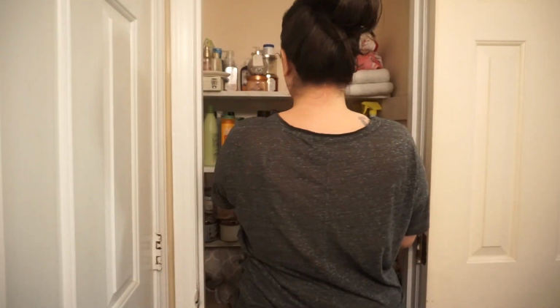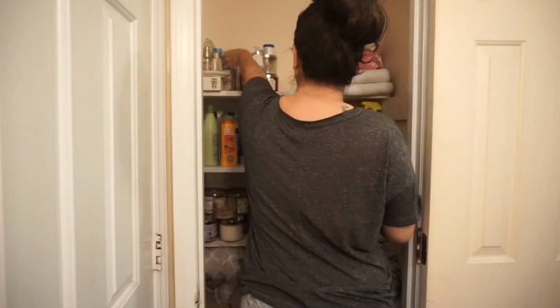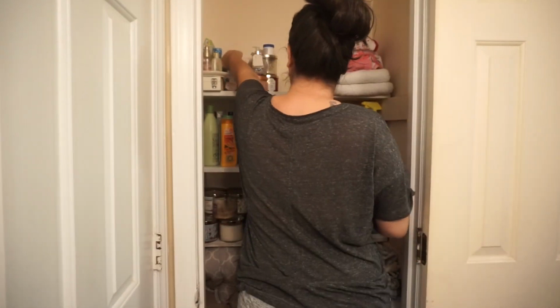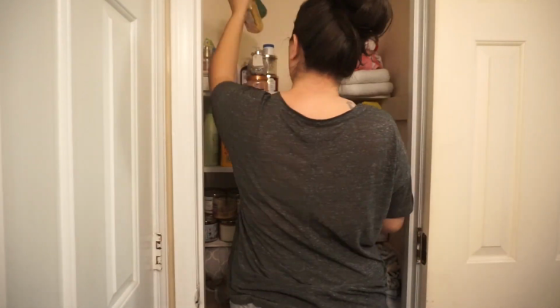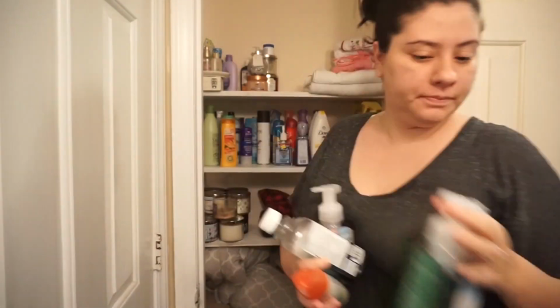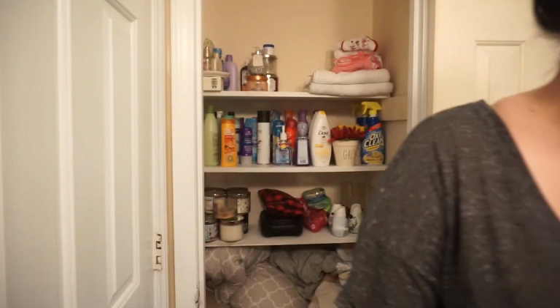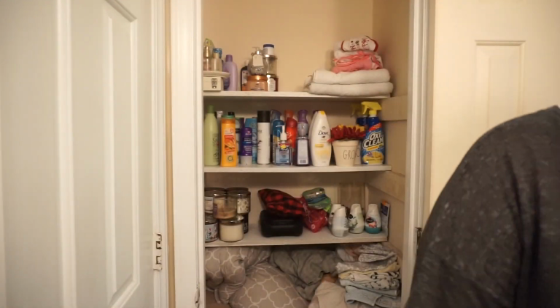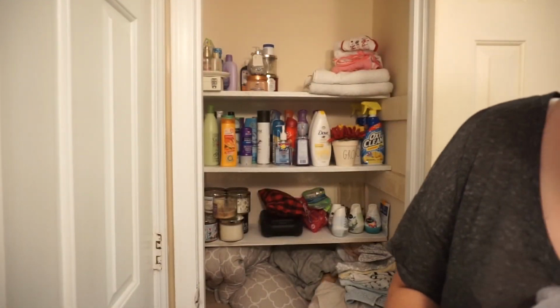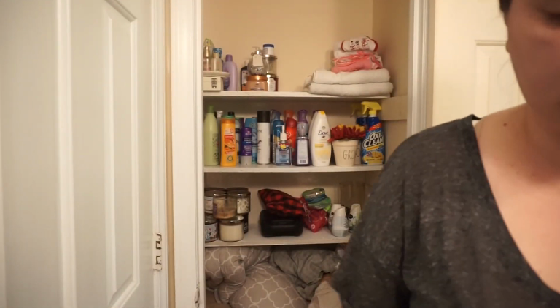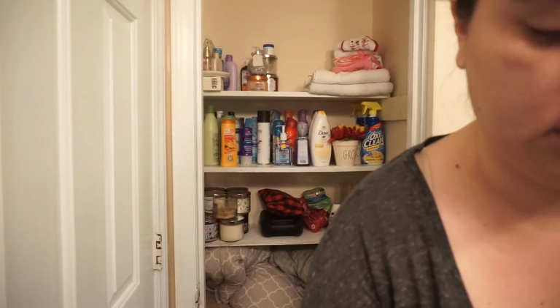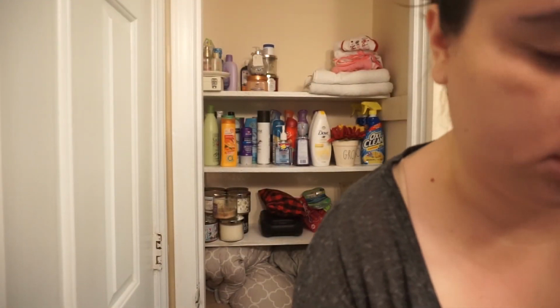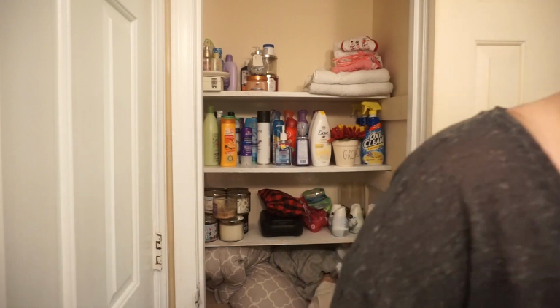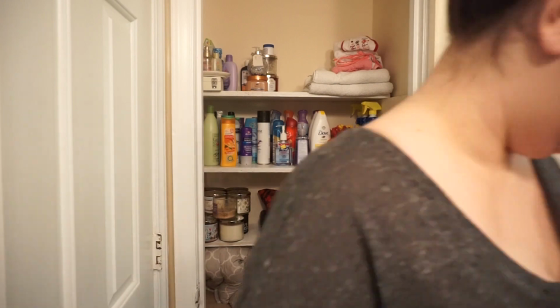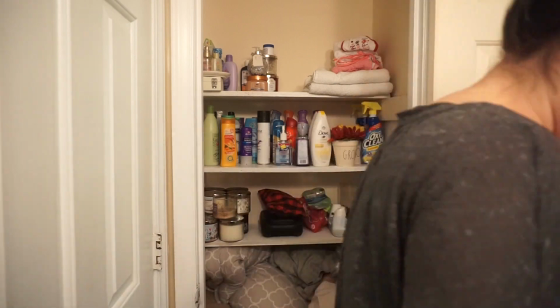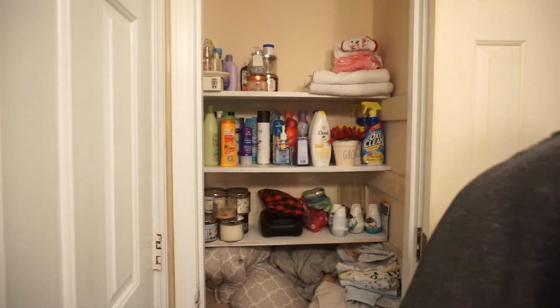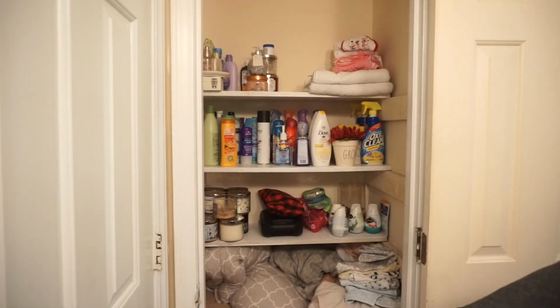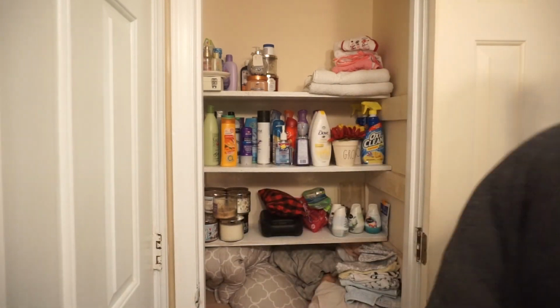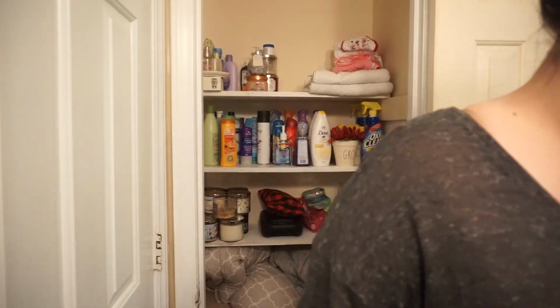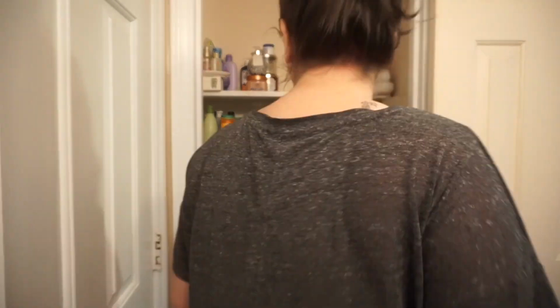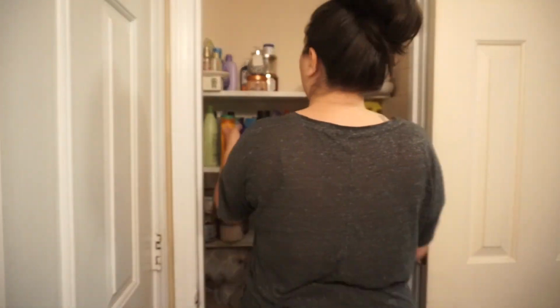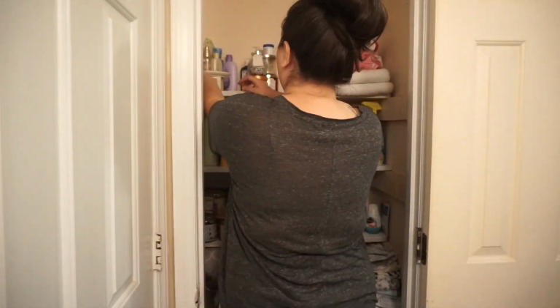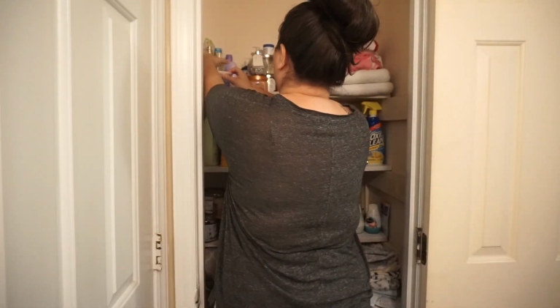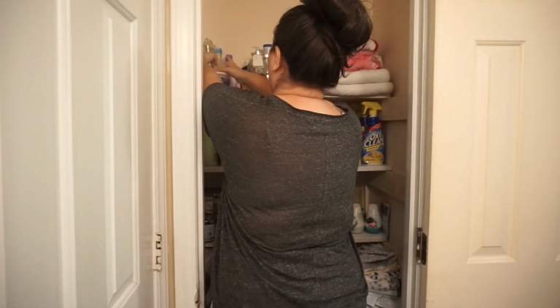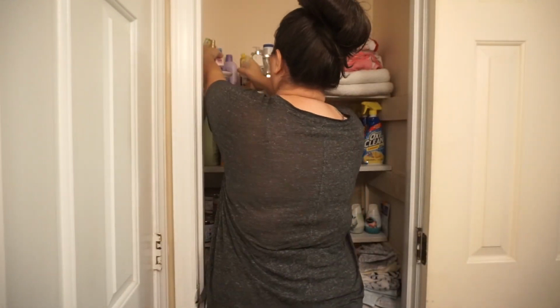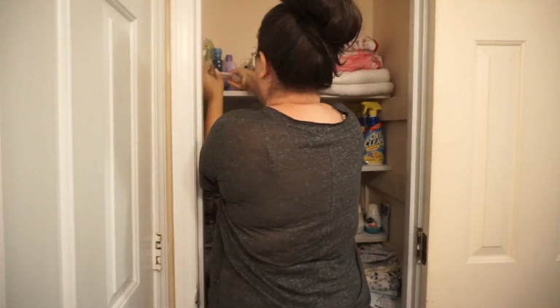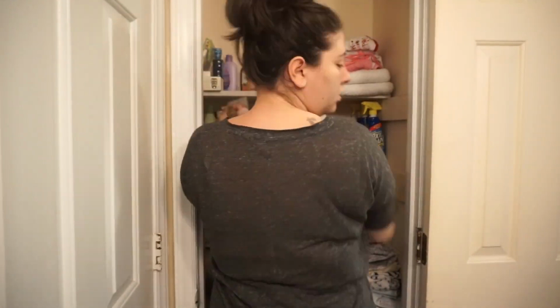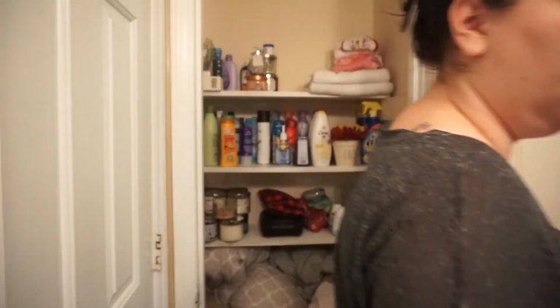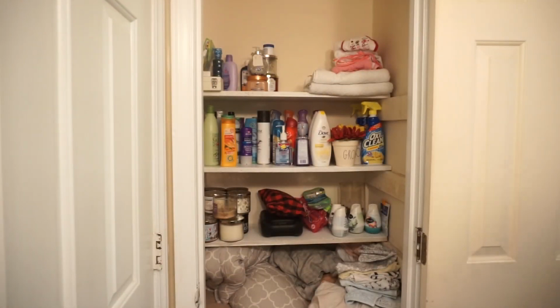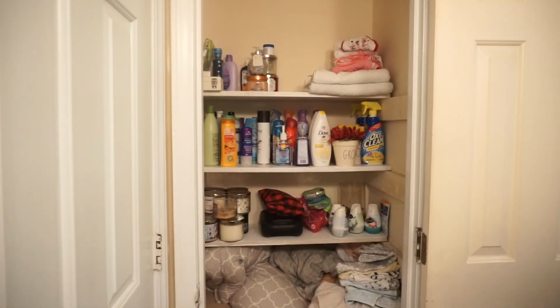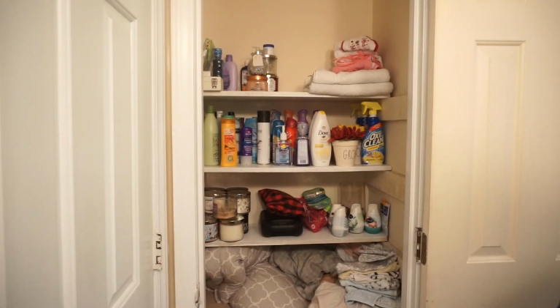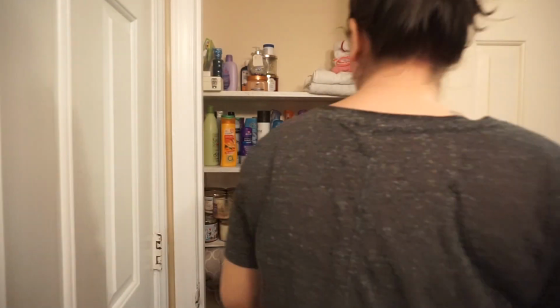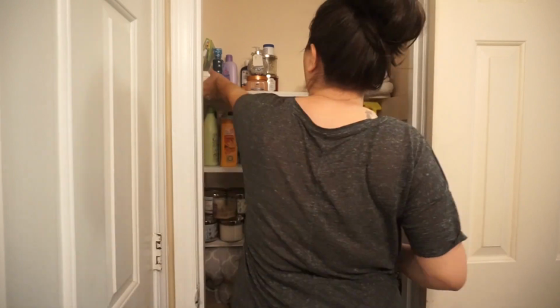So the first thing I would do is clean it out, take everything out, wipe it down, make sure it's all cleaned.